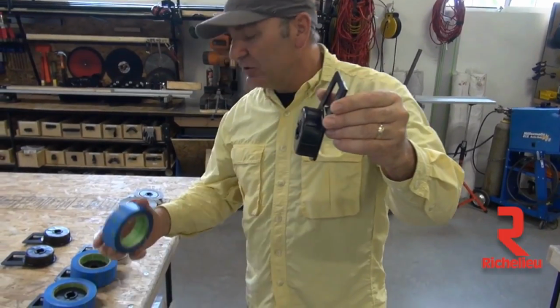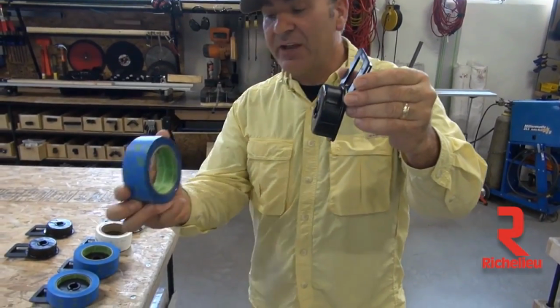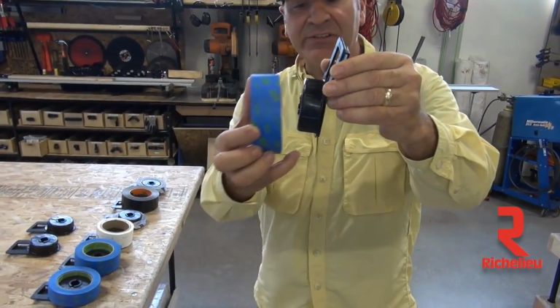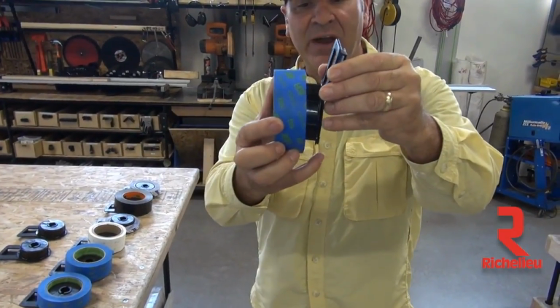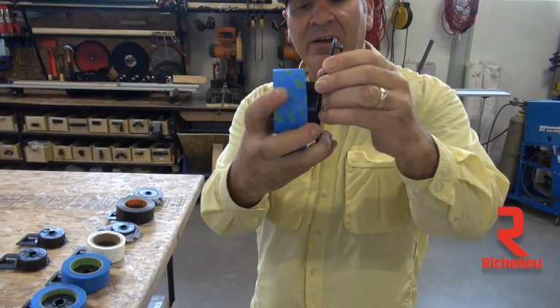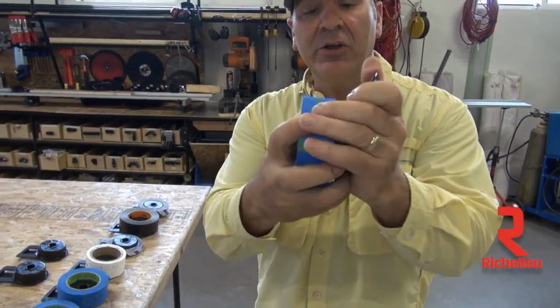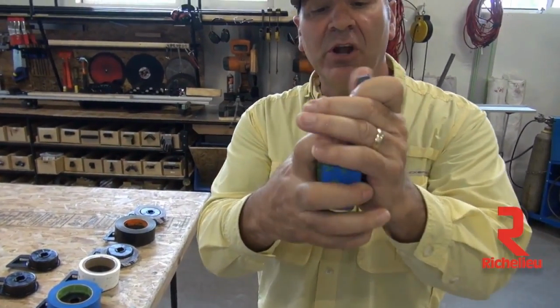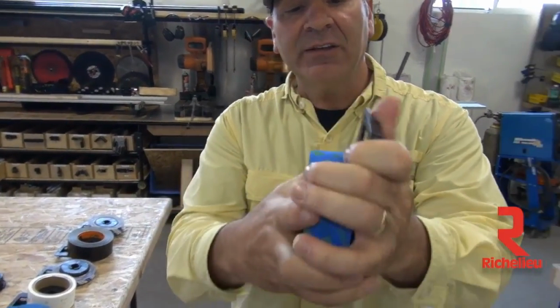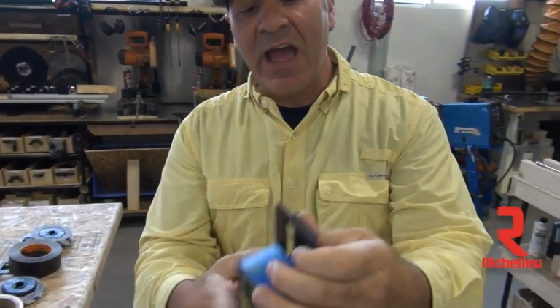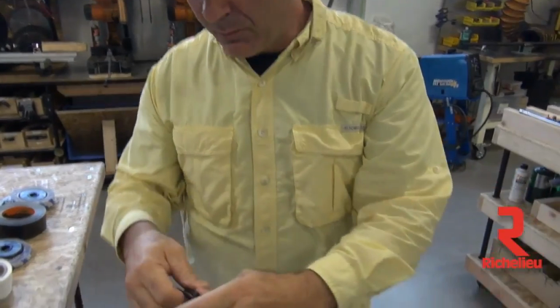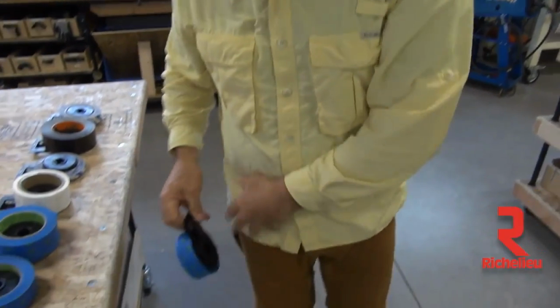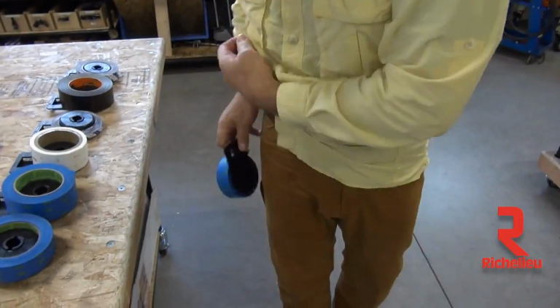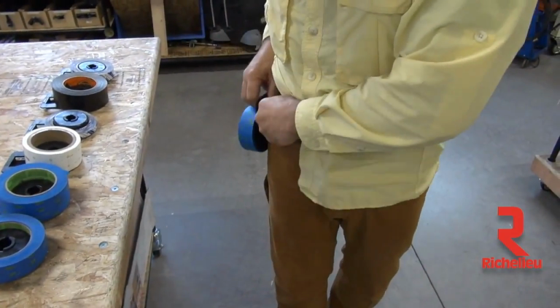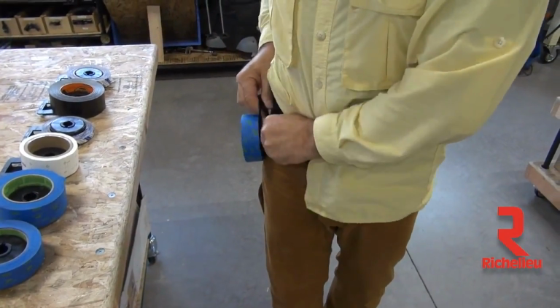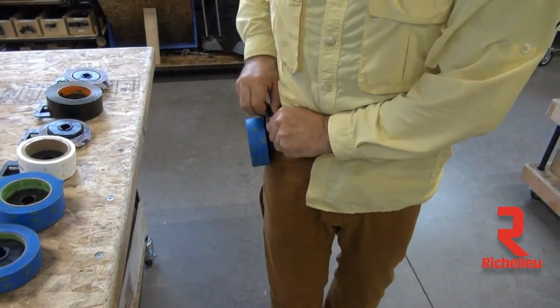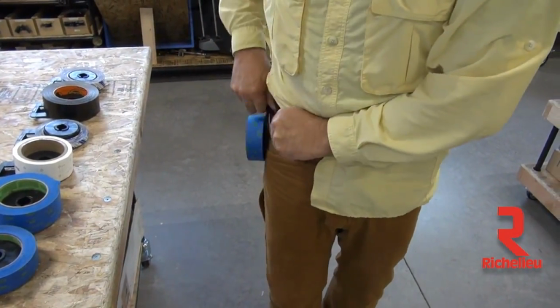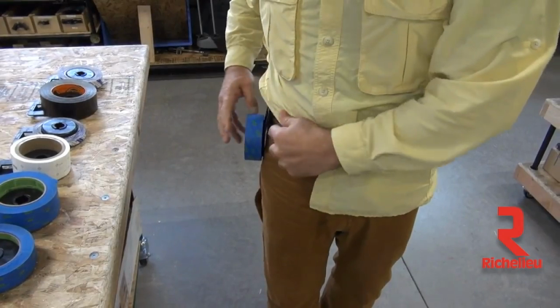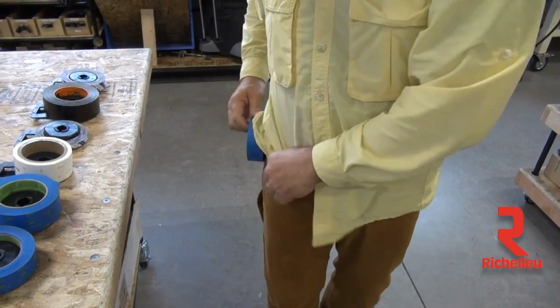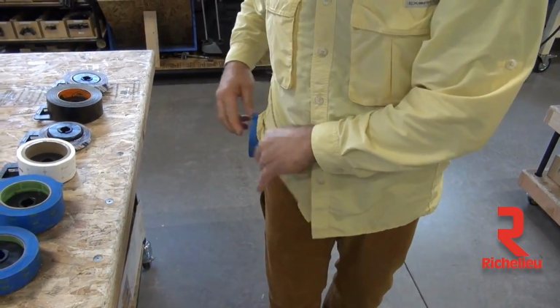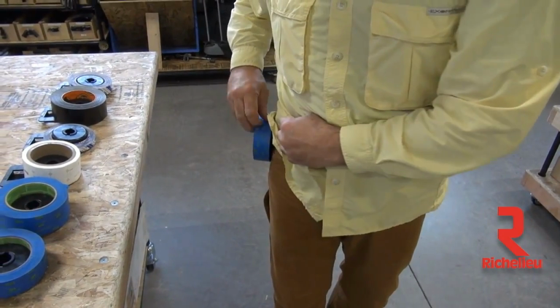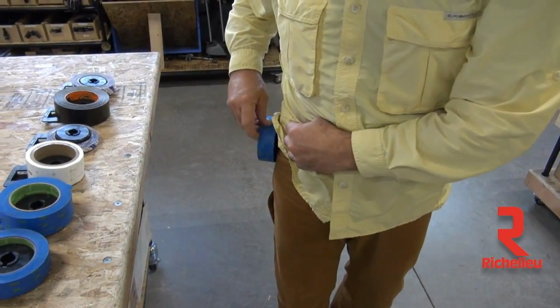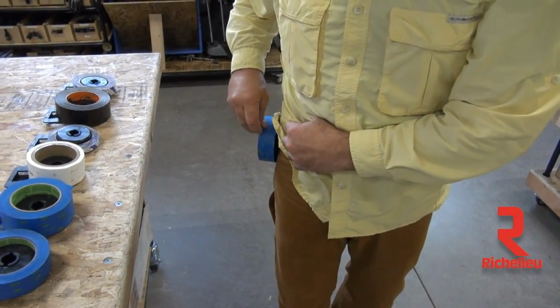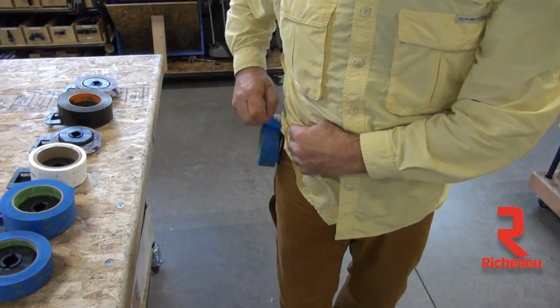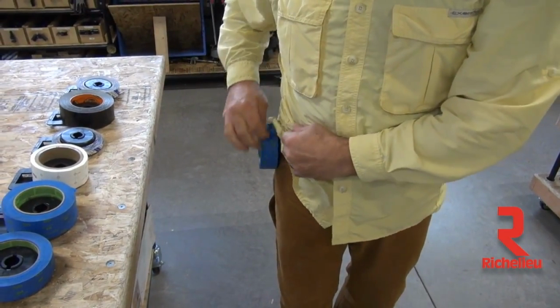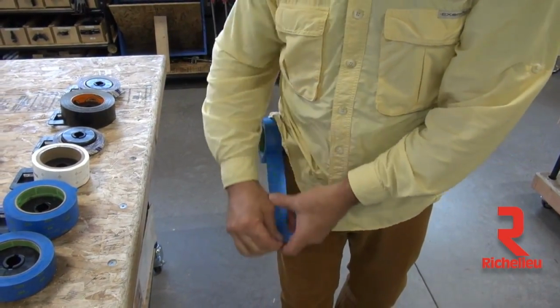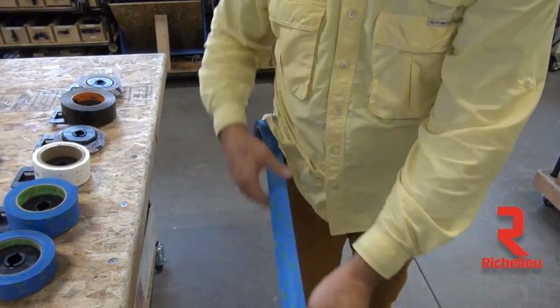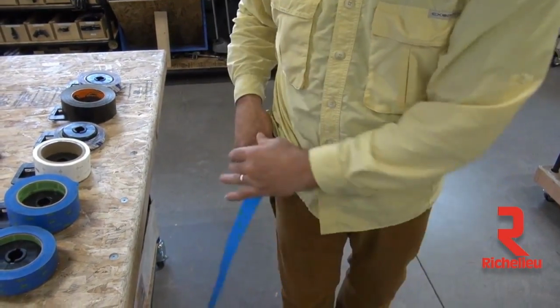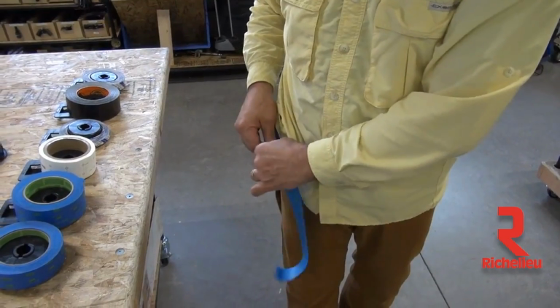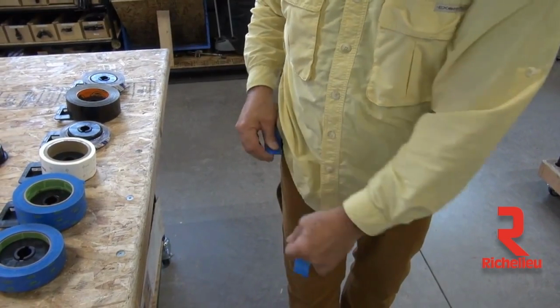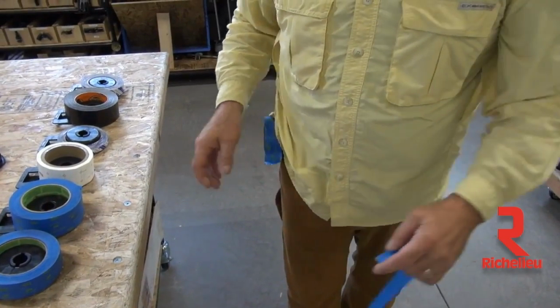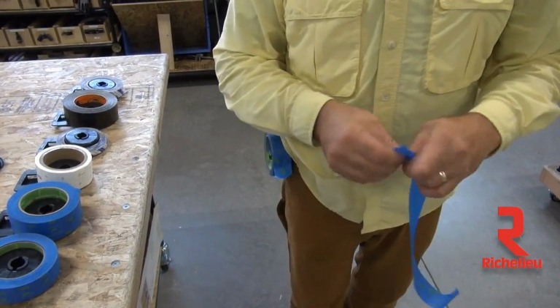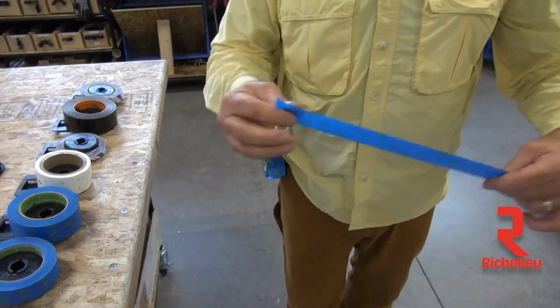So you take your masking tape right there, you push it on, now you can put it on your belt. And now you're hands free. So when you want to go do your masking, you've got your masking tape right there, boom, and you're ready to go.